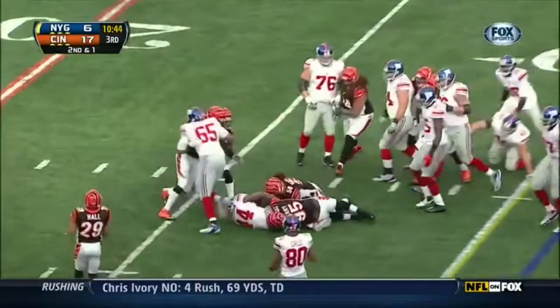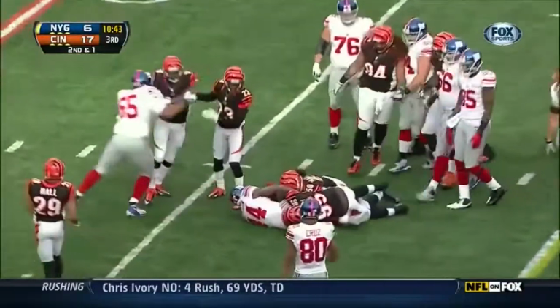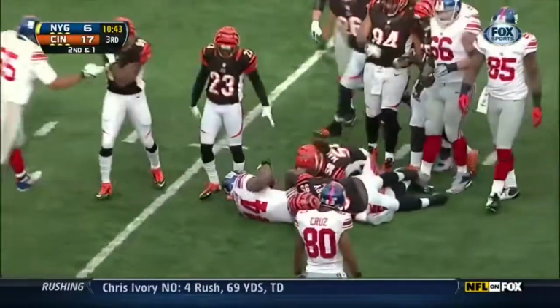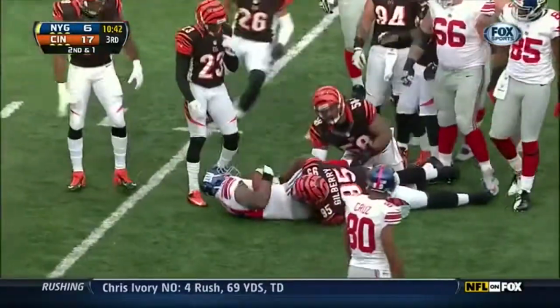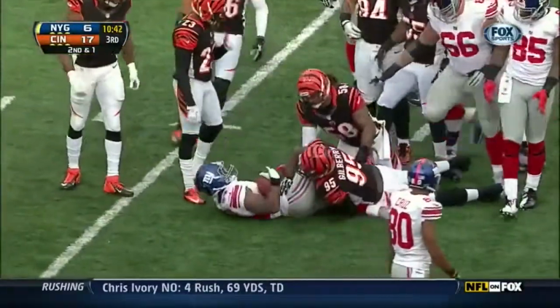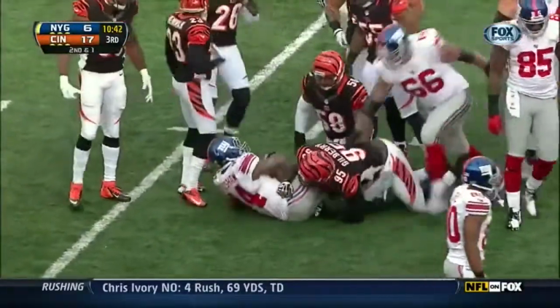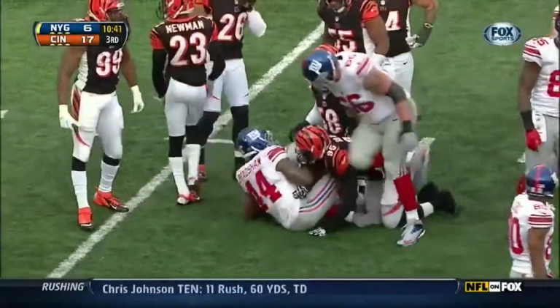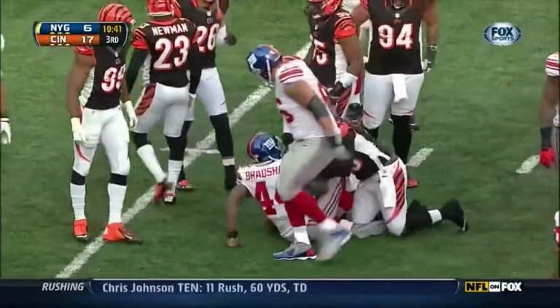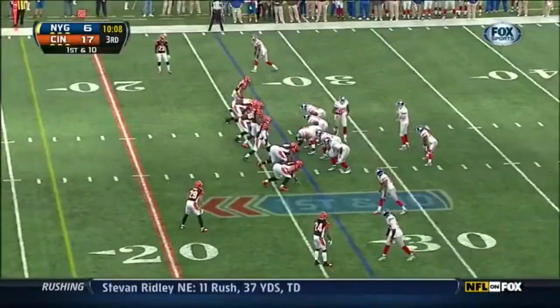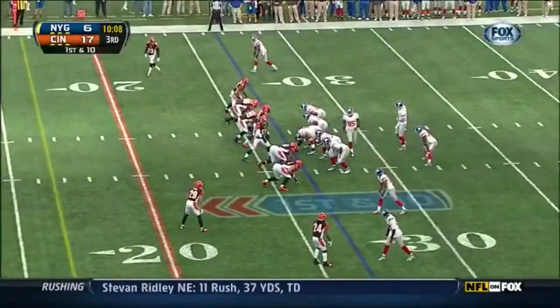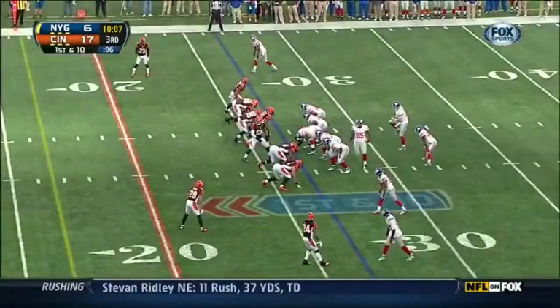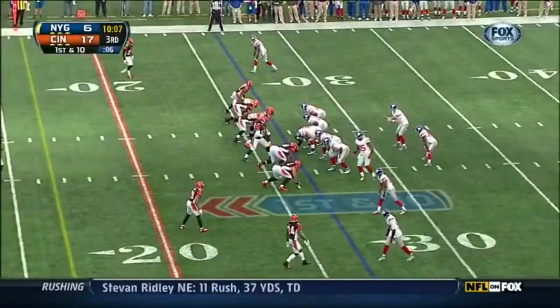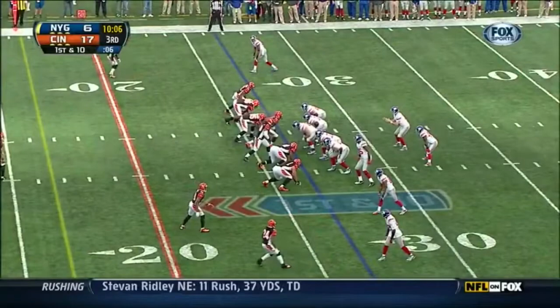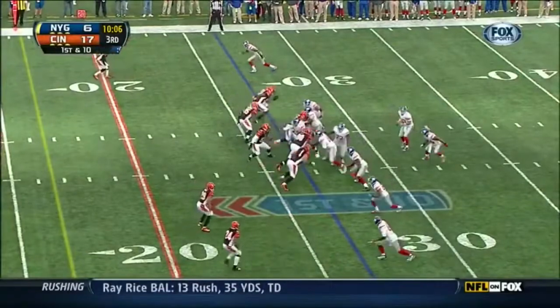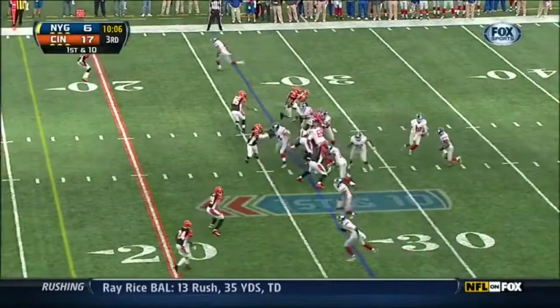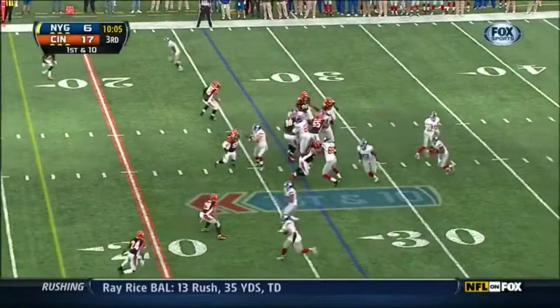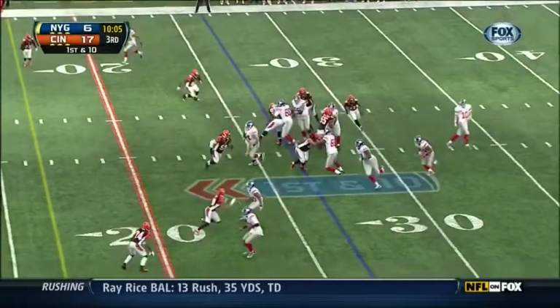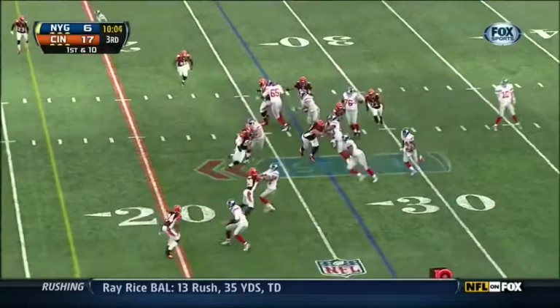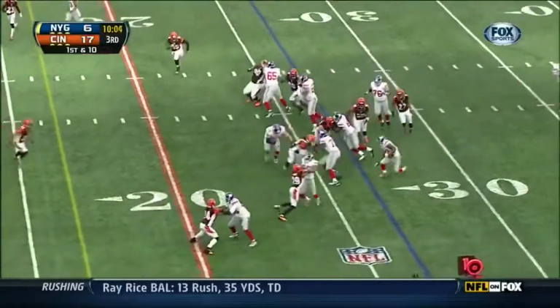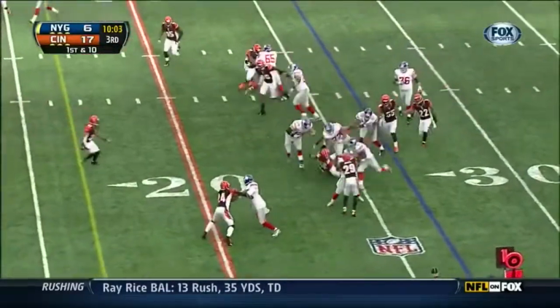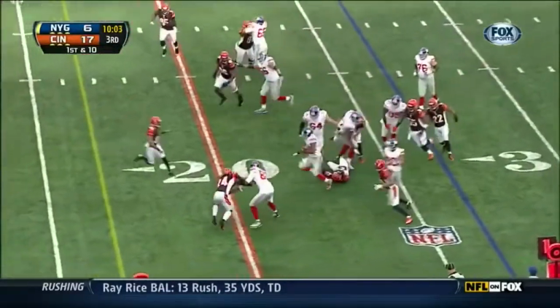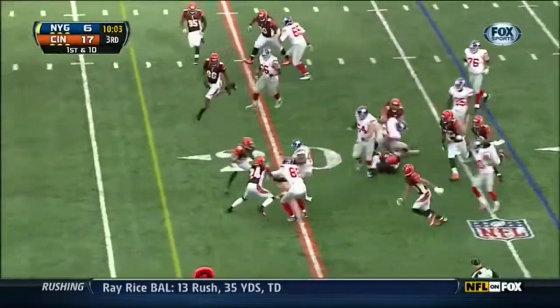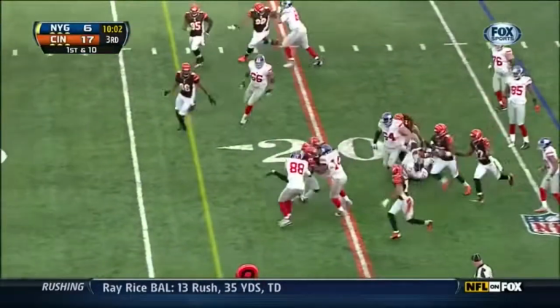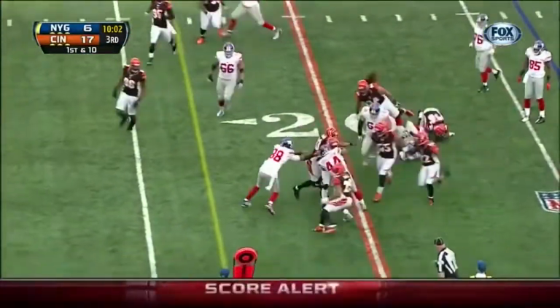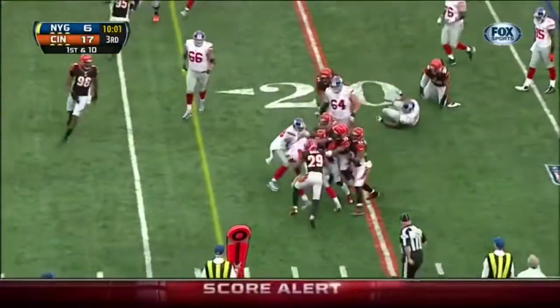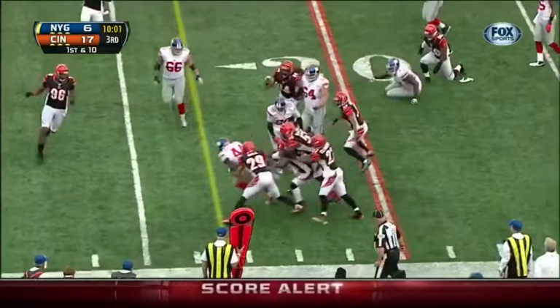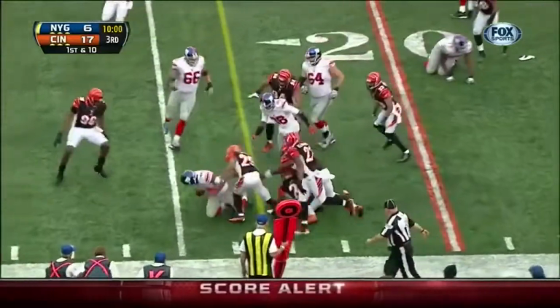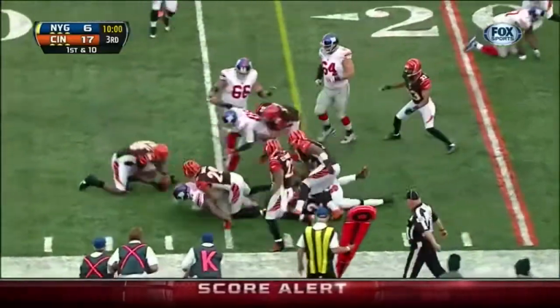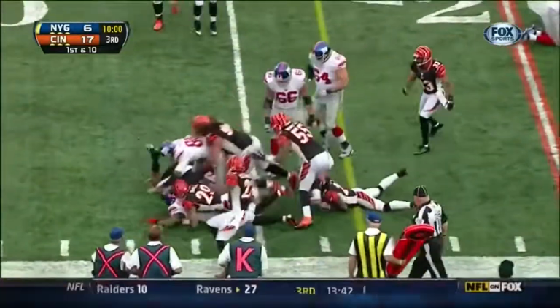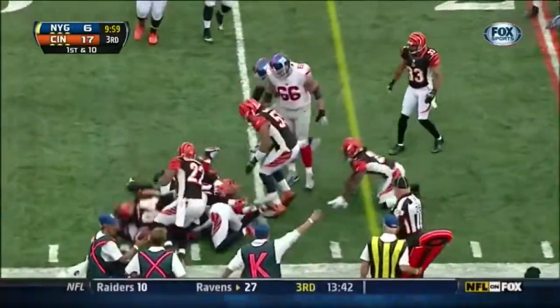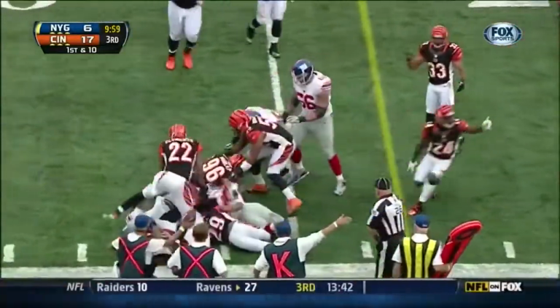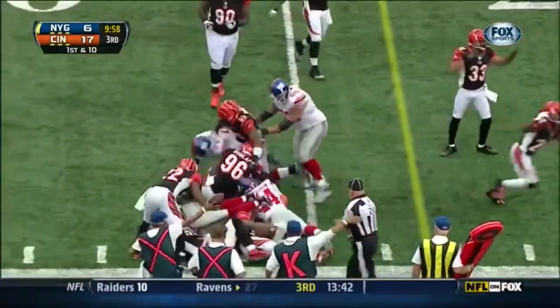Bradshaw — back-to-back carries and they produce. And they pitch it to Bradshaw — good running room again from Bradshaw, and he carries to the pile, and he fumbles the football.